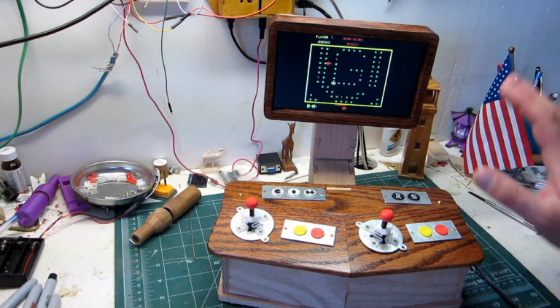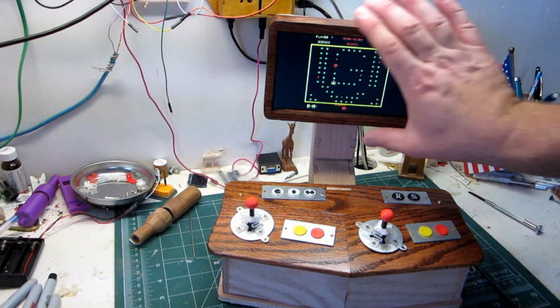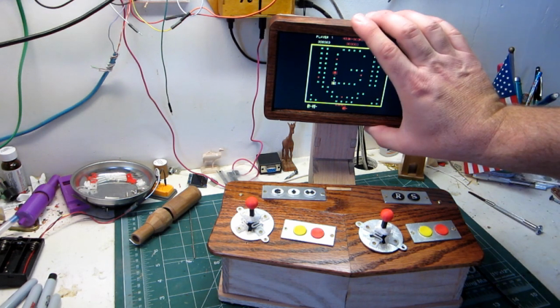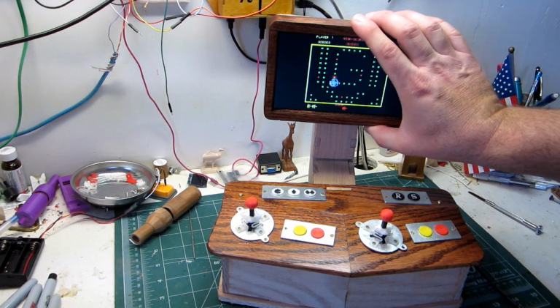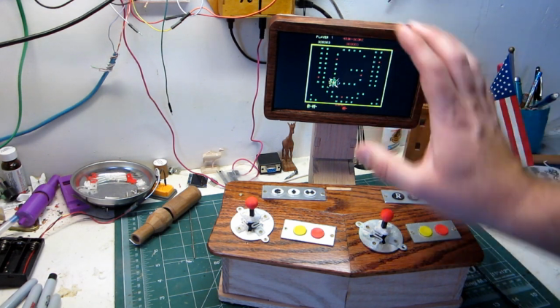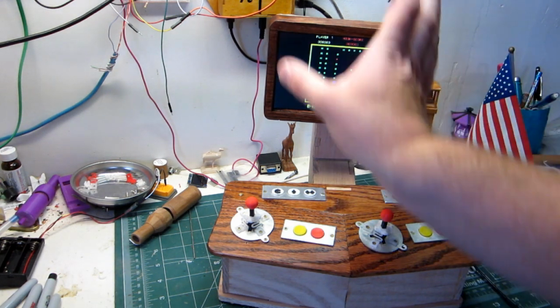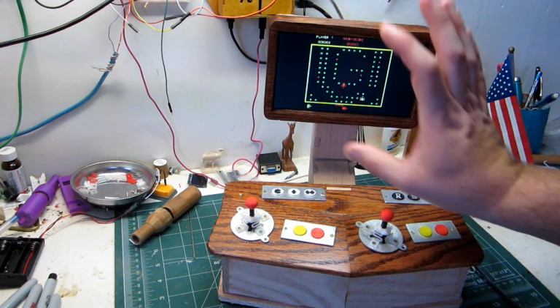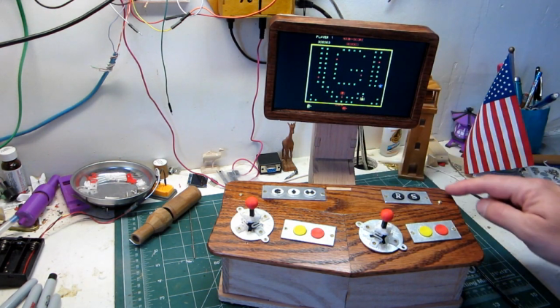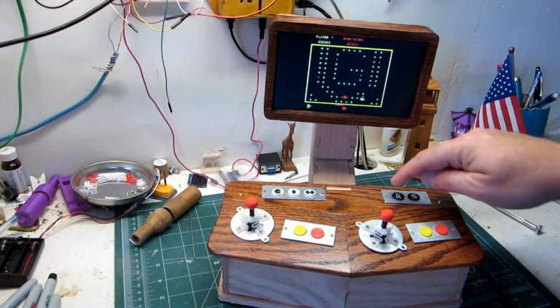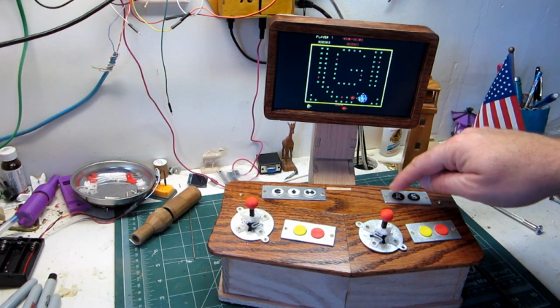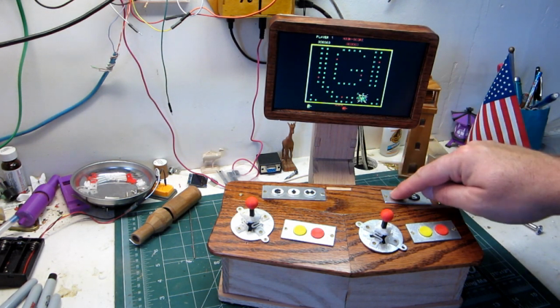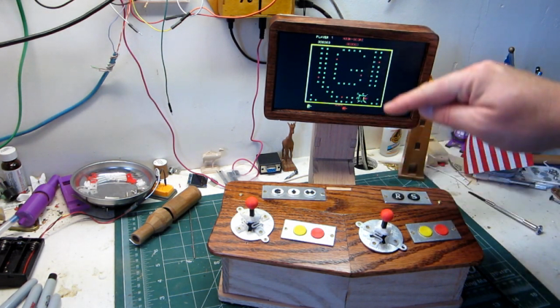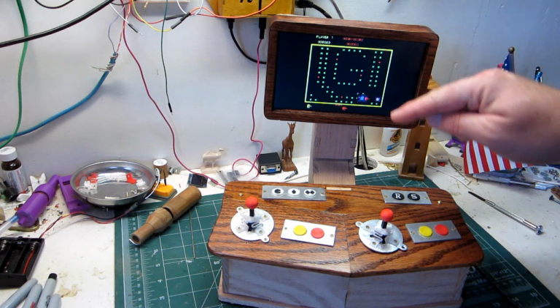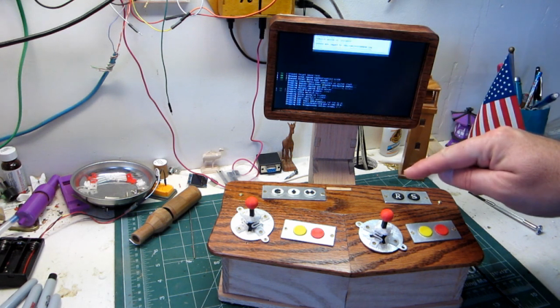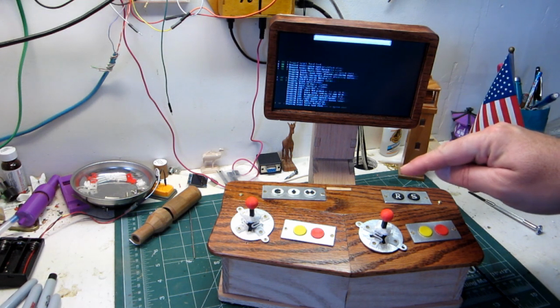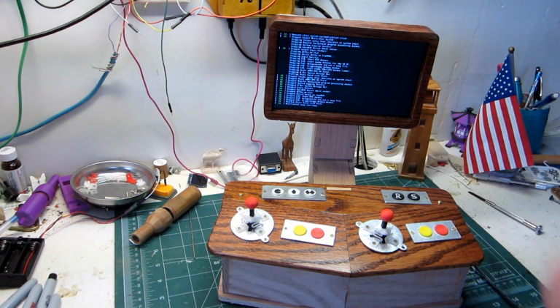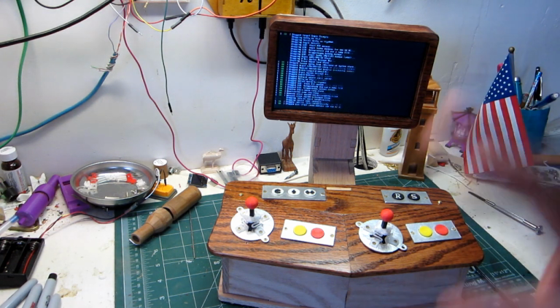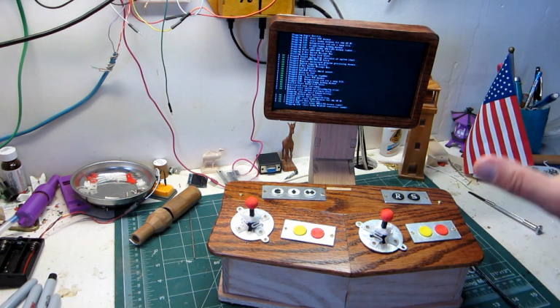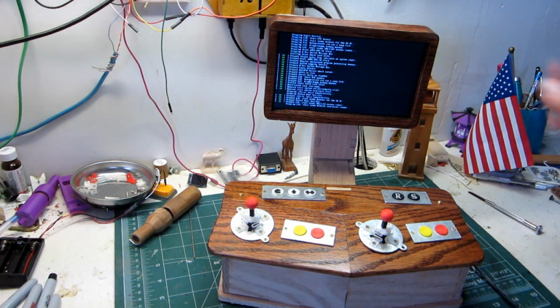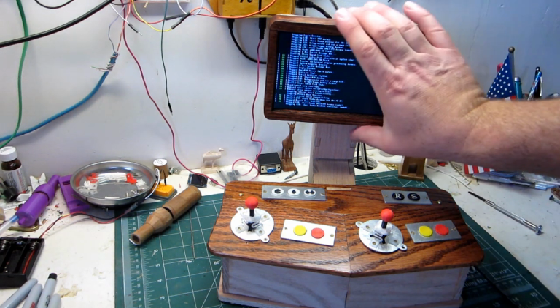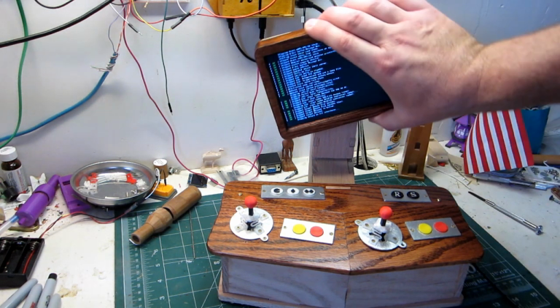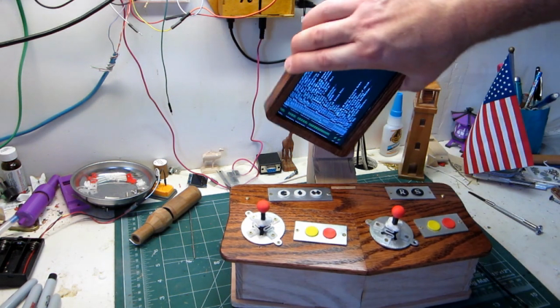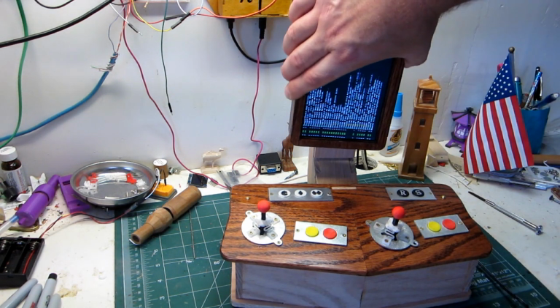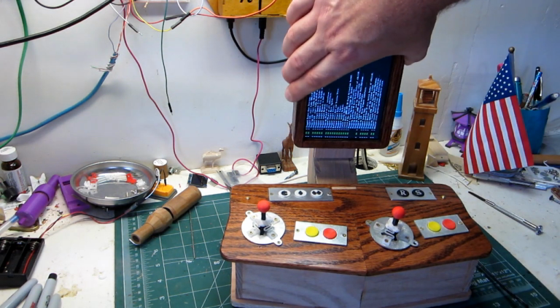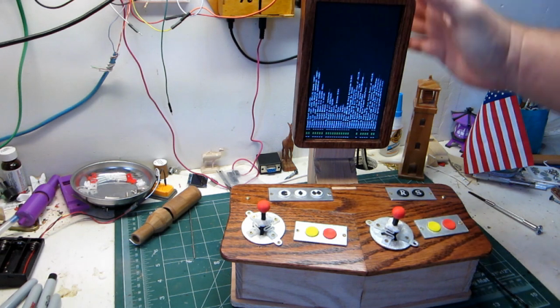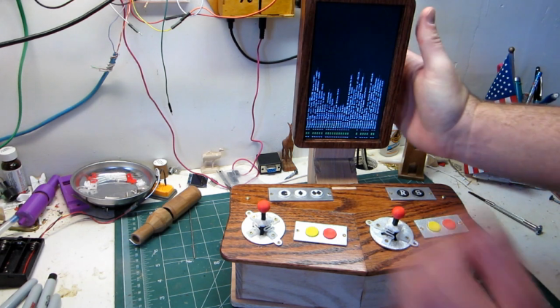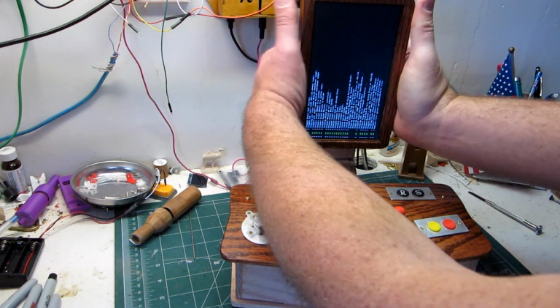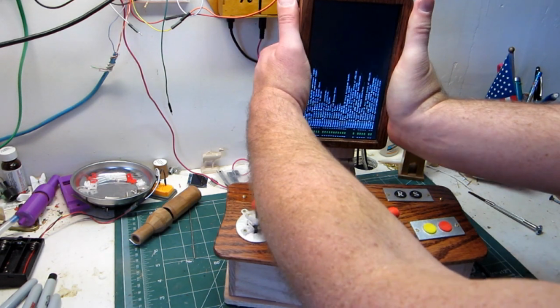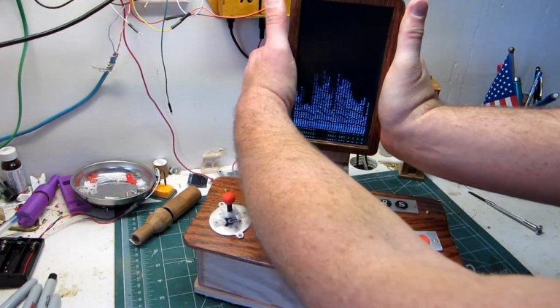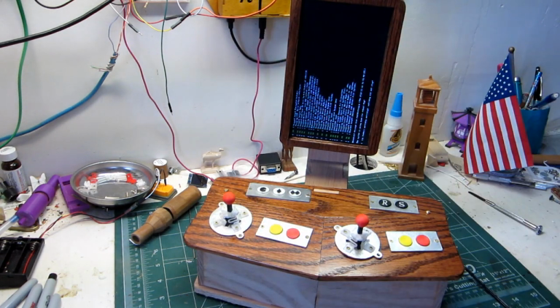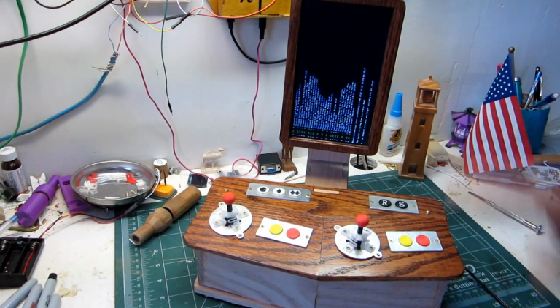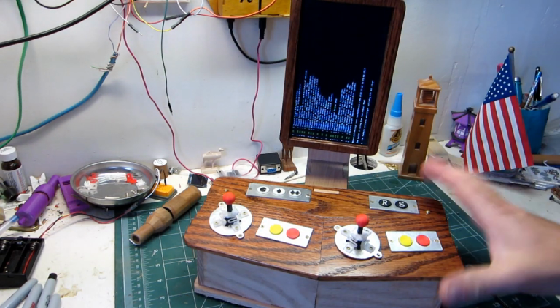So I wanted to make it so we could rotate the screen to better utilize the space. I have a button here for rotating the screen. I'll just reboot and it'll come up in a different configuration for games that are formatted the long way.